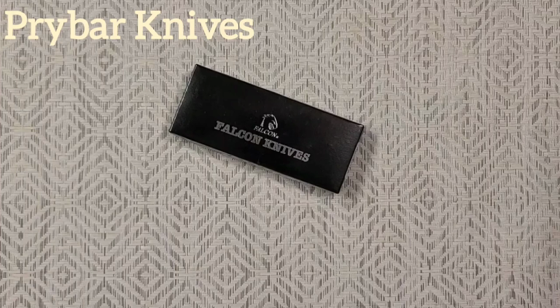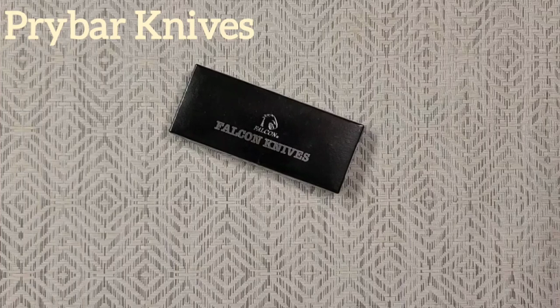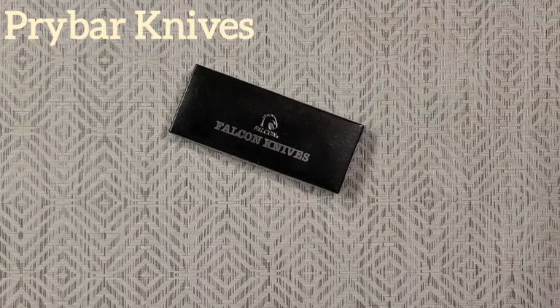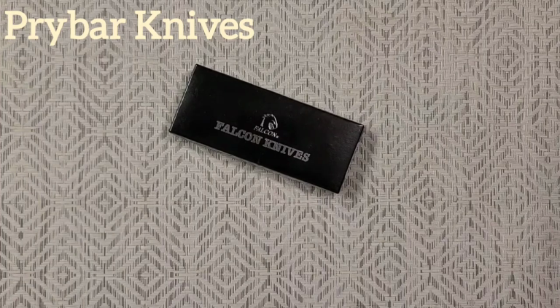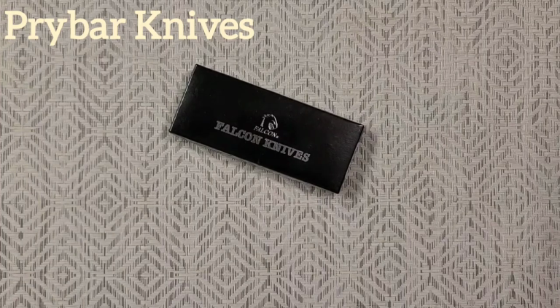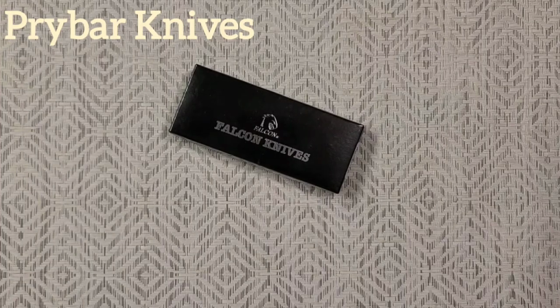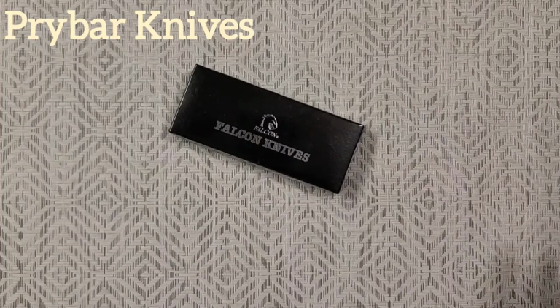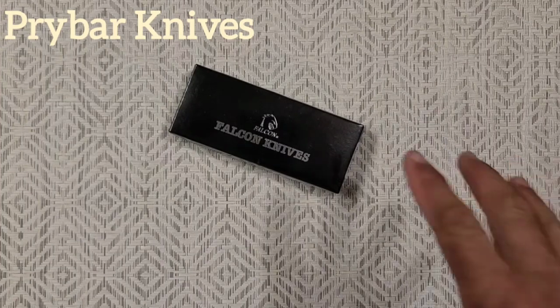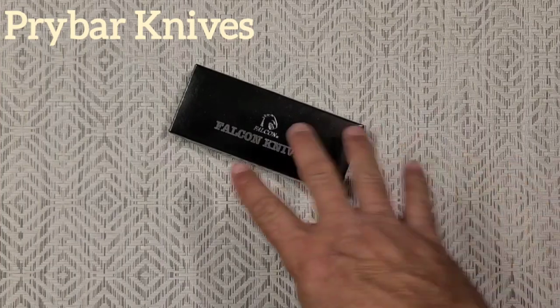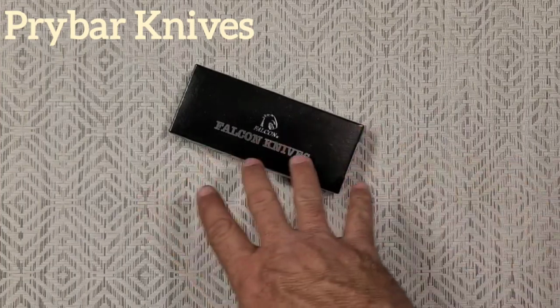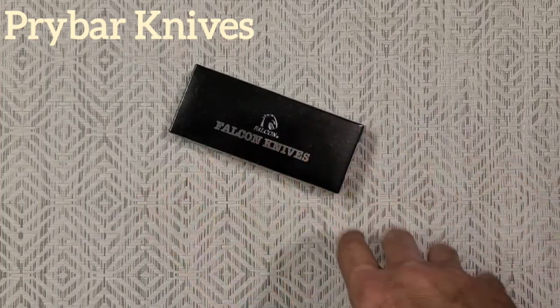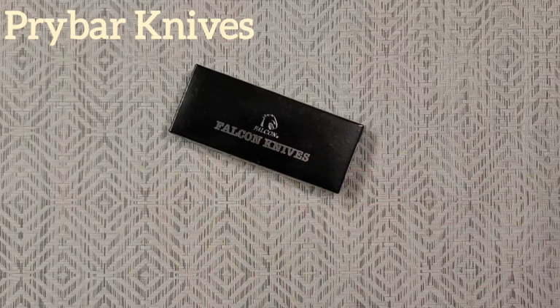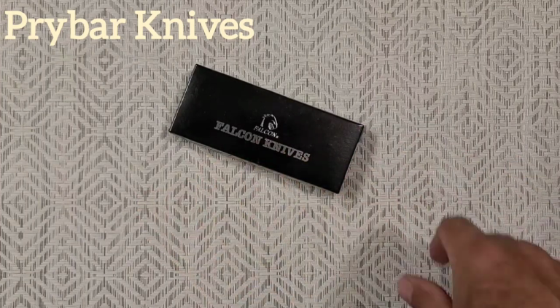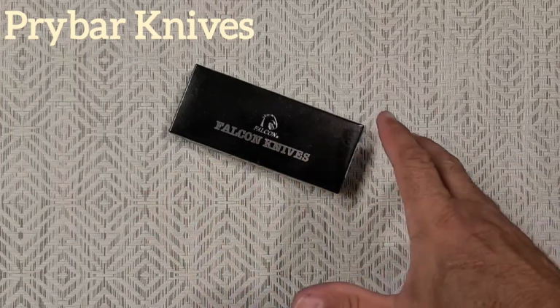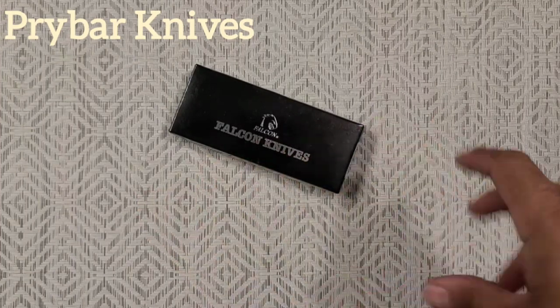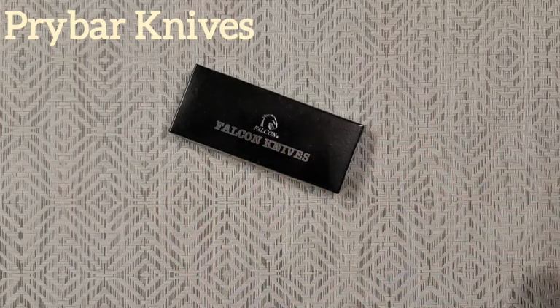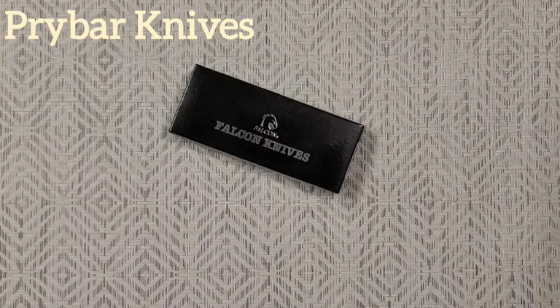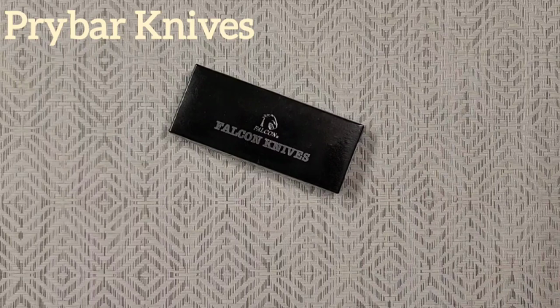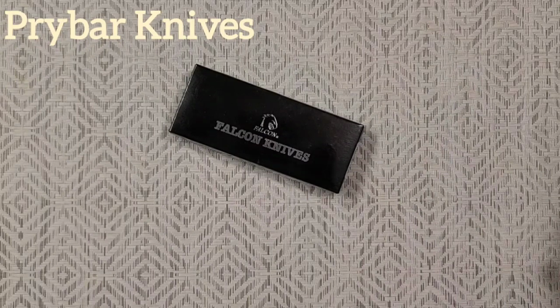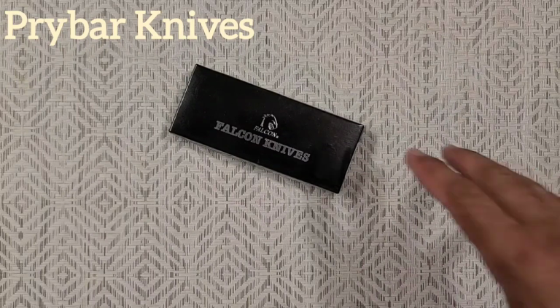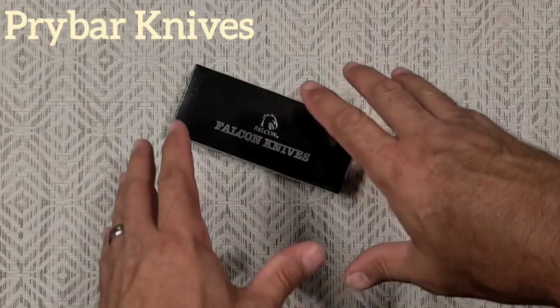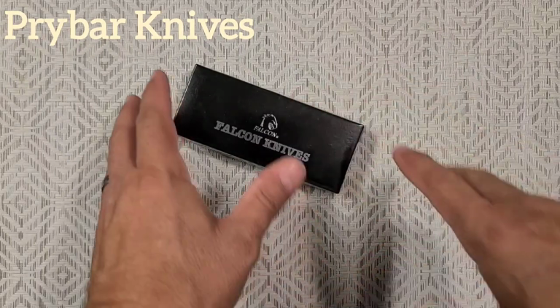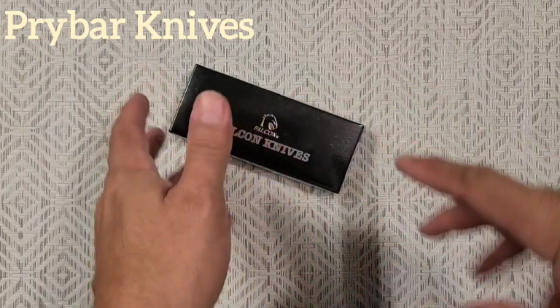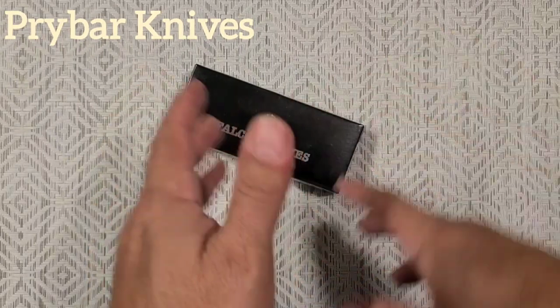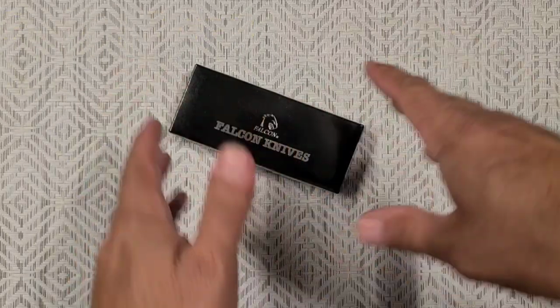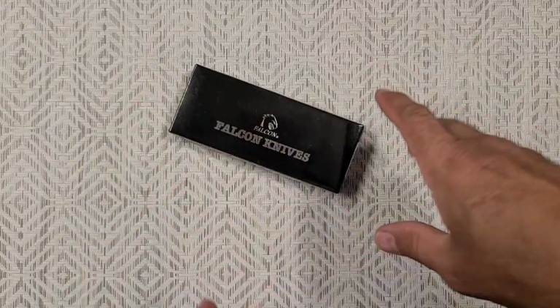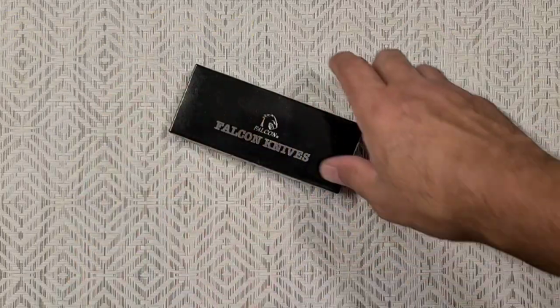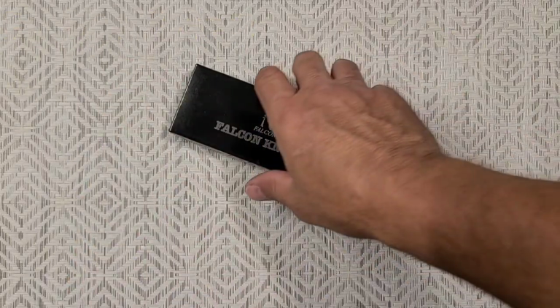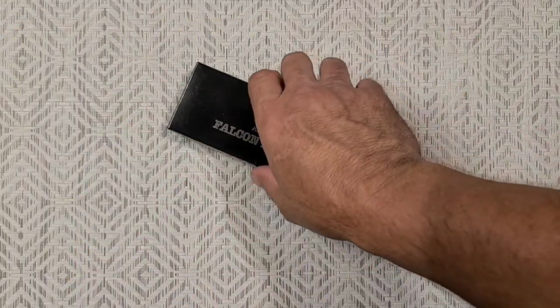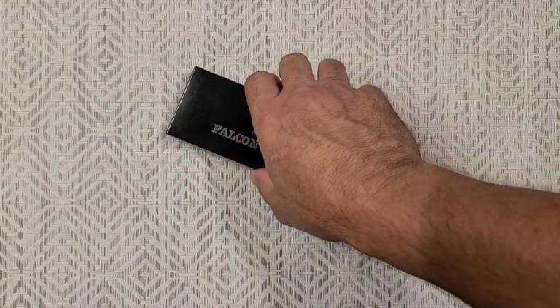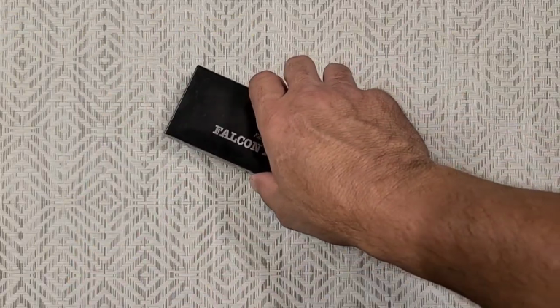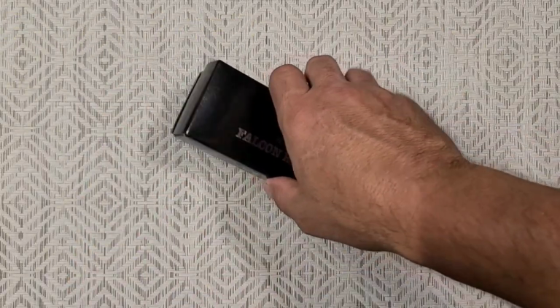What do we have here? Falcon Knives! That sounds pretty high-end. It sounds like it must be maybe some kind of a custom knife or something. Let's look at it and see.